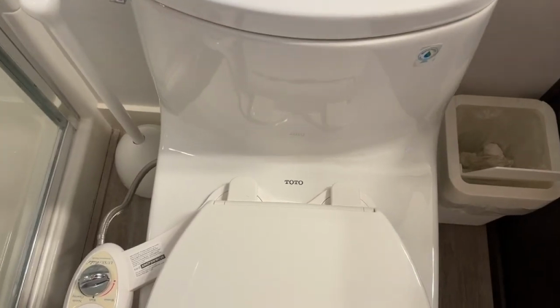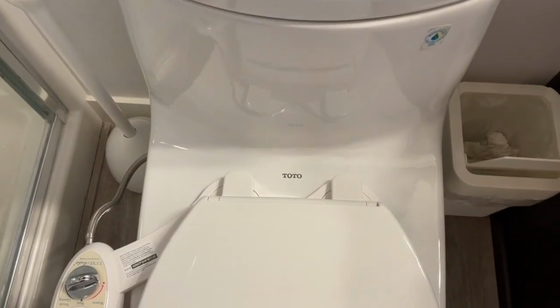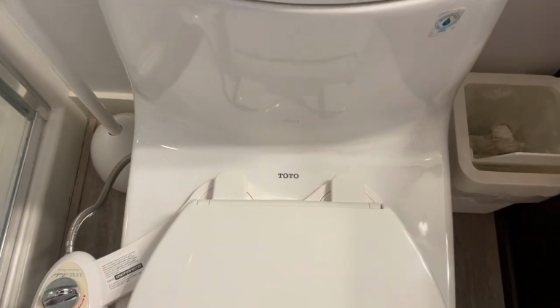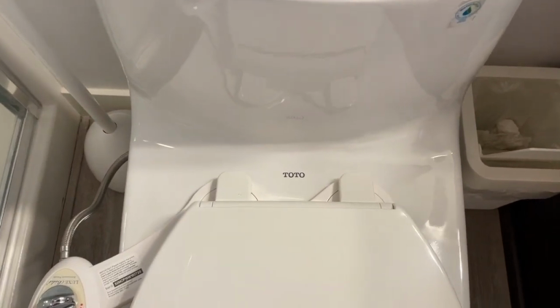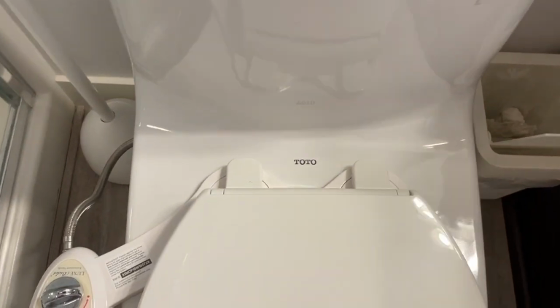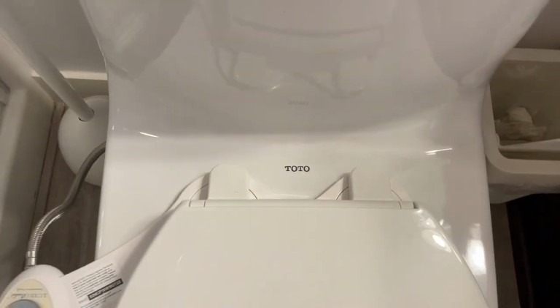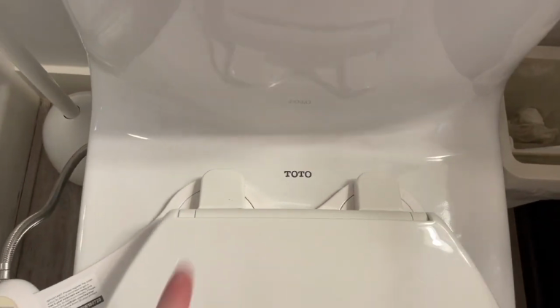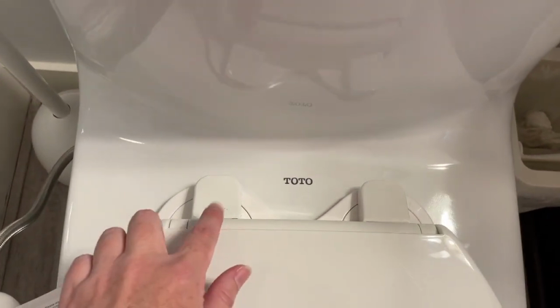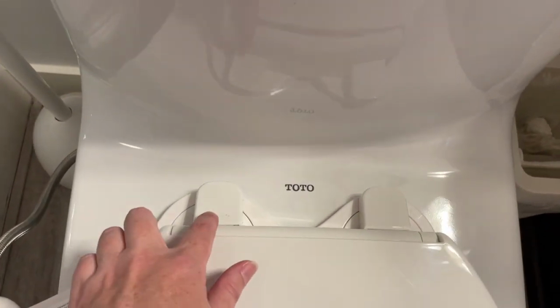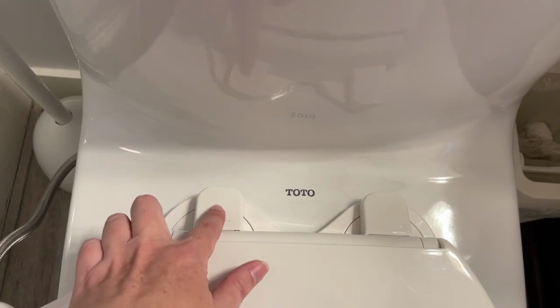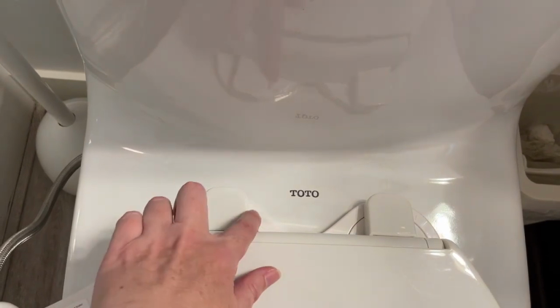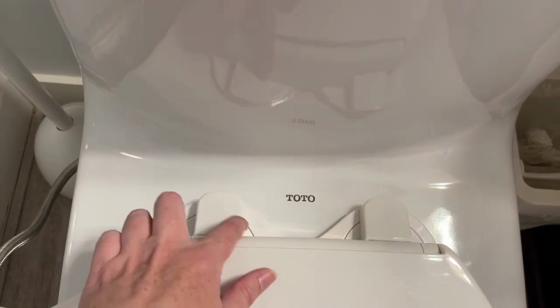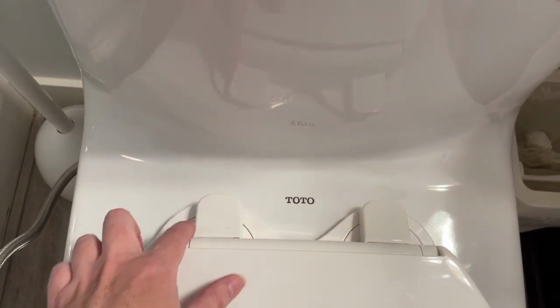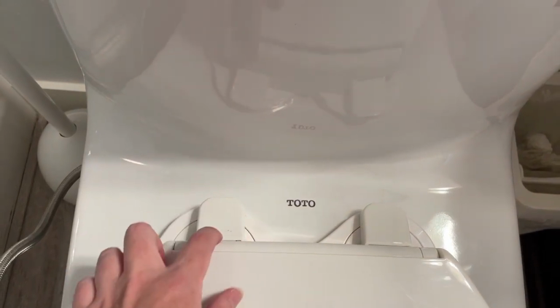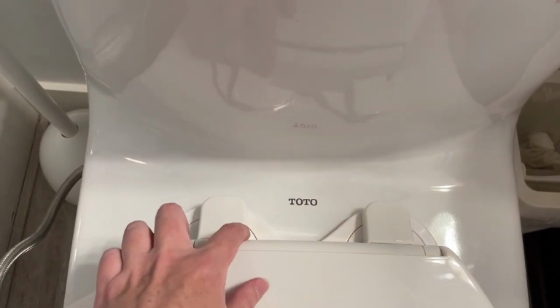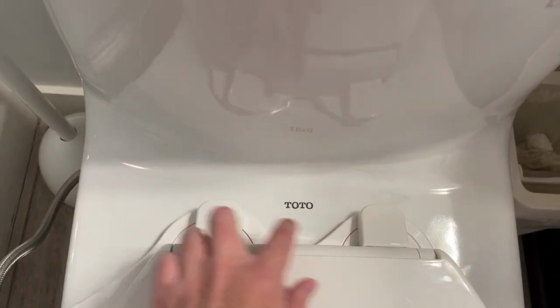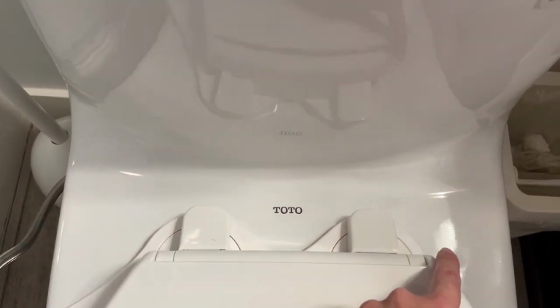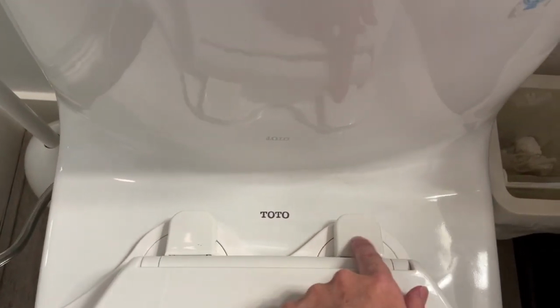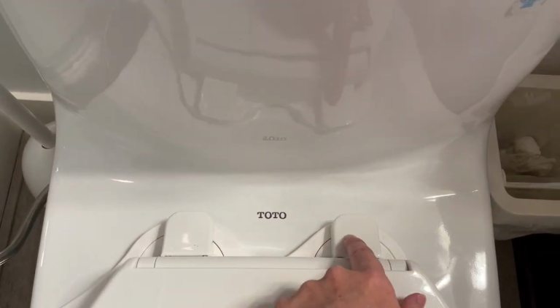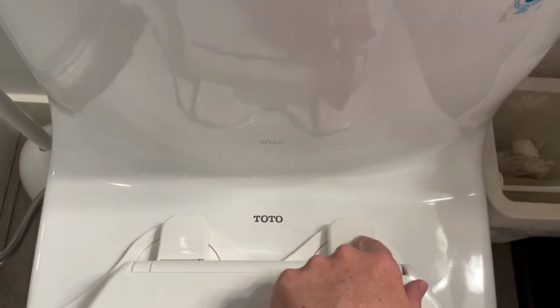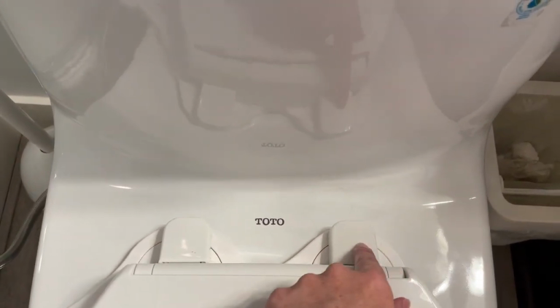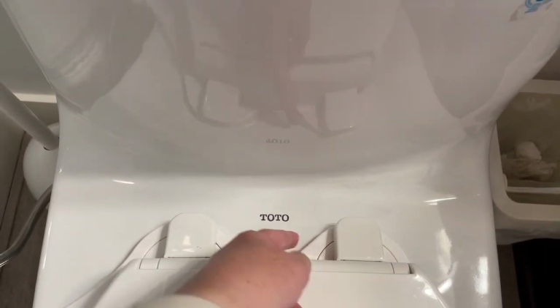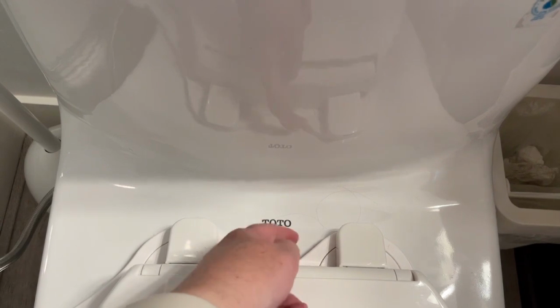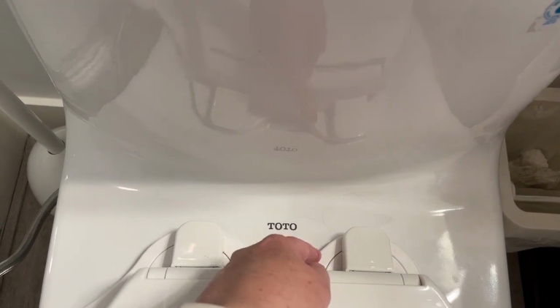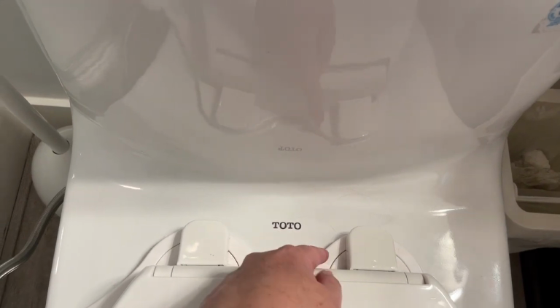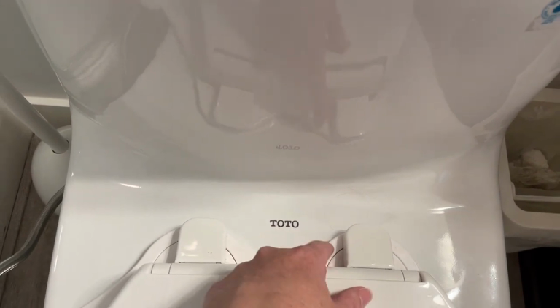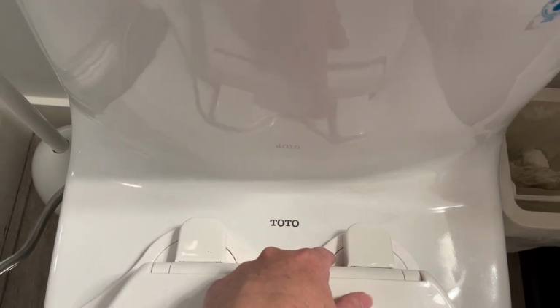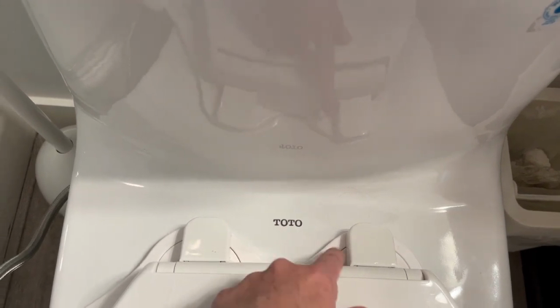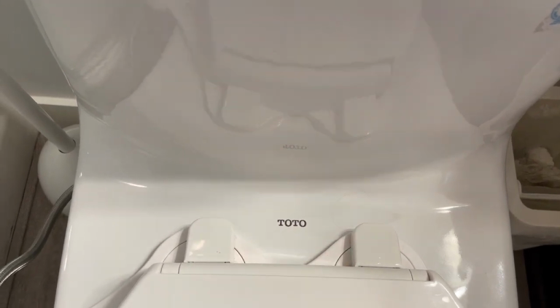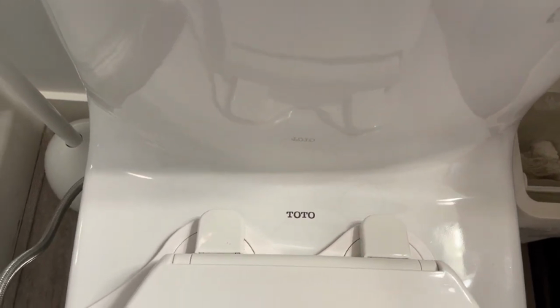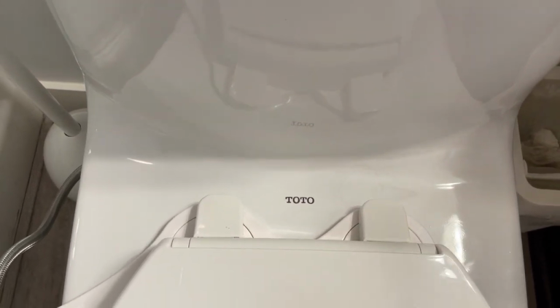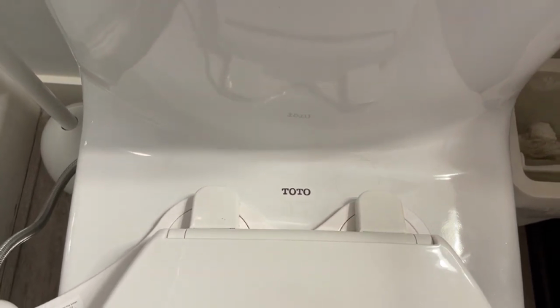My toilet is a Toto toilet, but here I also want to show you the connections — how it will look when you connect it onto your toilet. Again, this piece underneath is a bidet attachment, not part of the toilet seat.